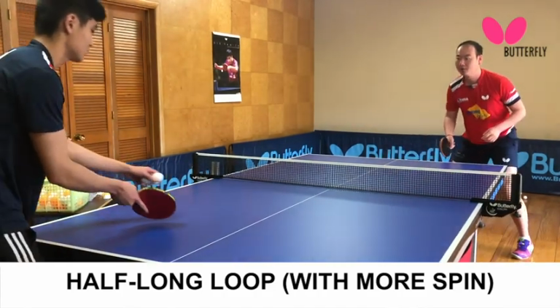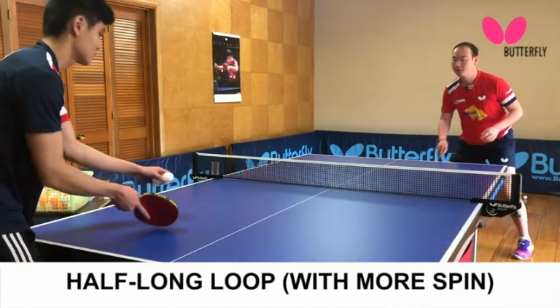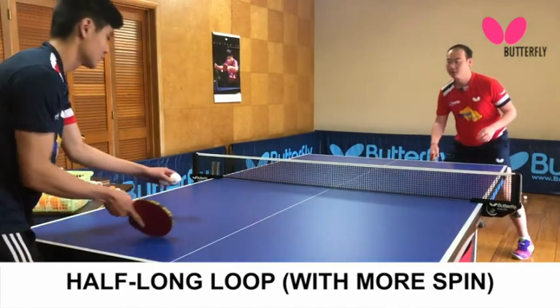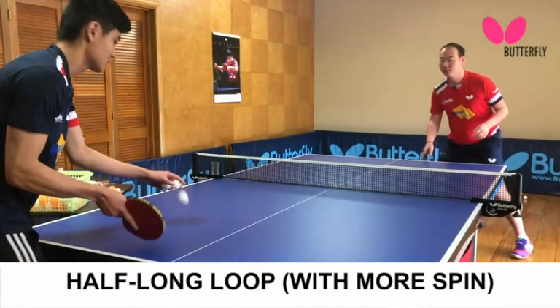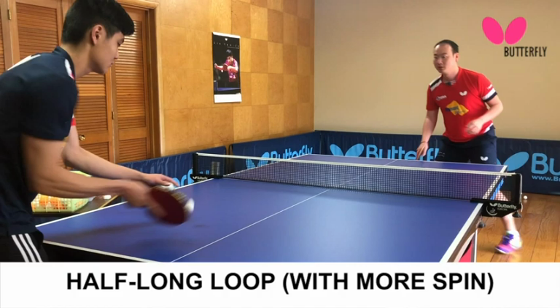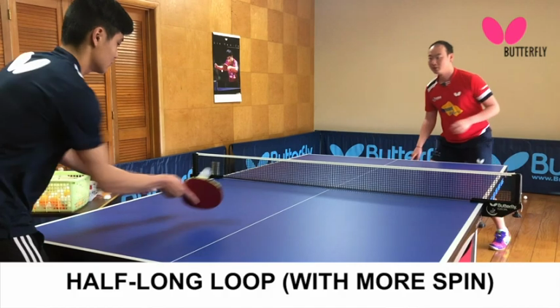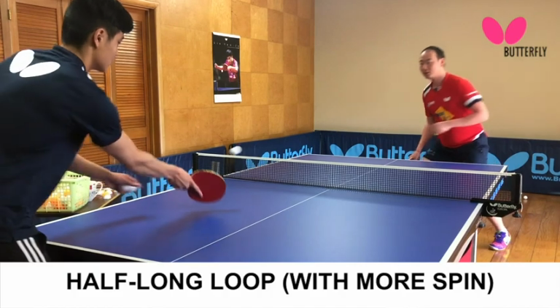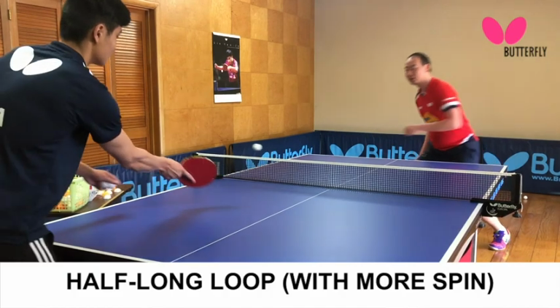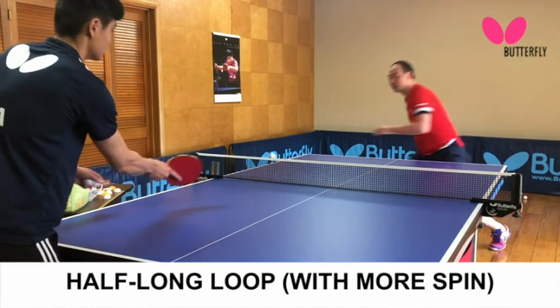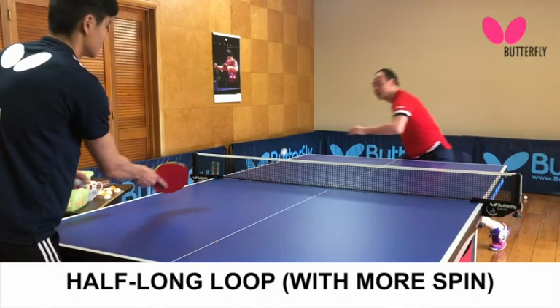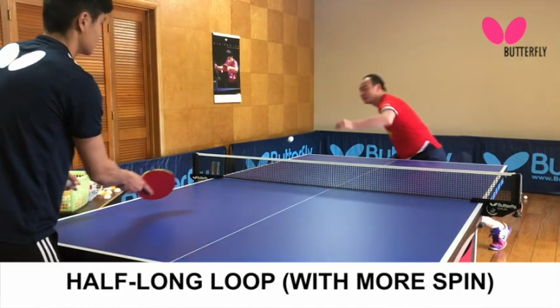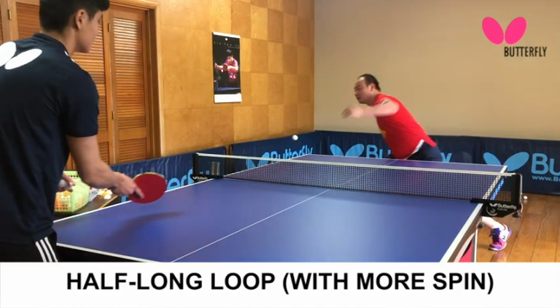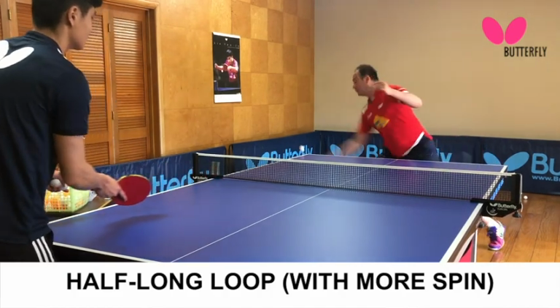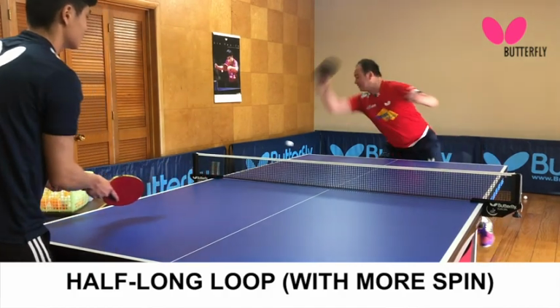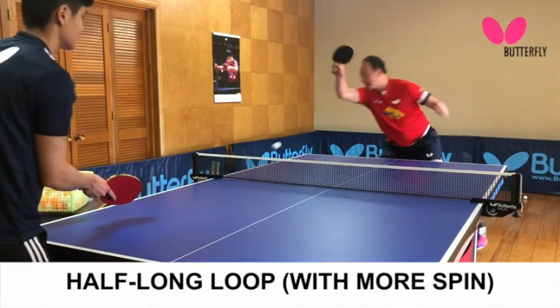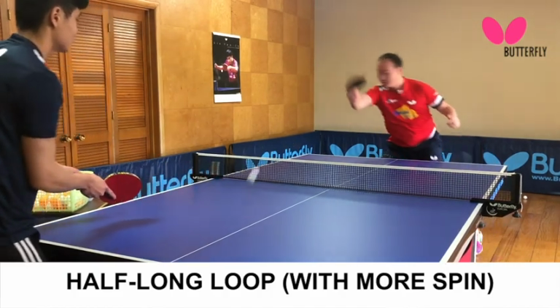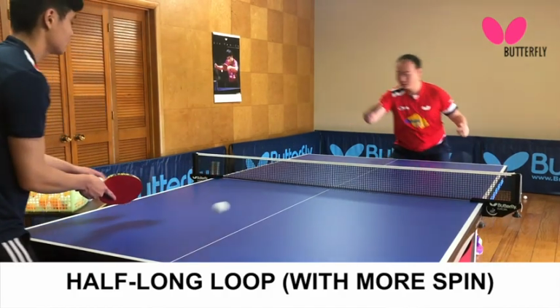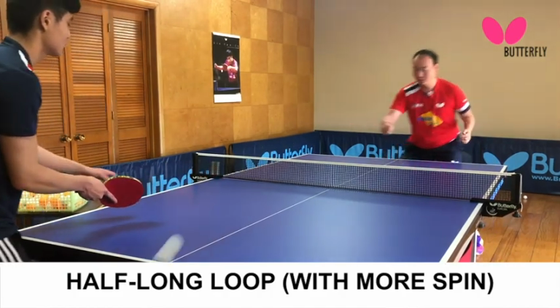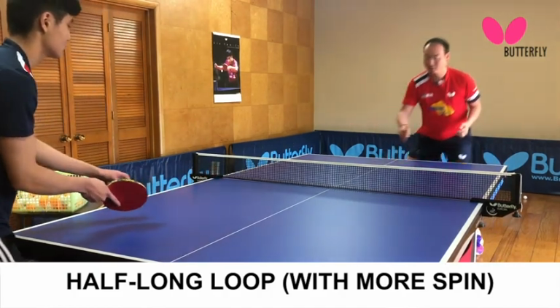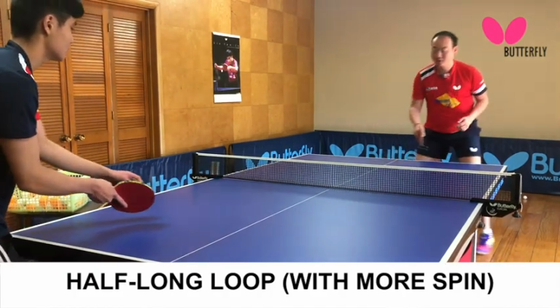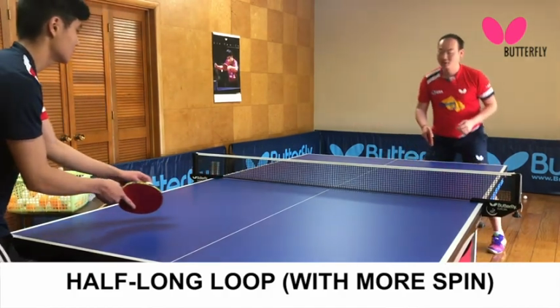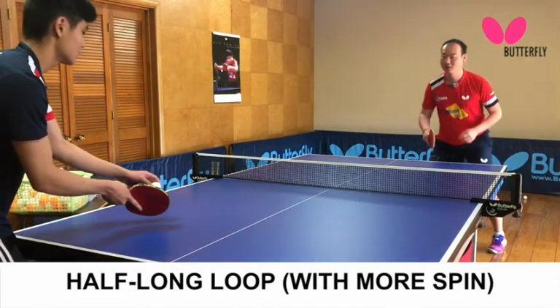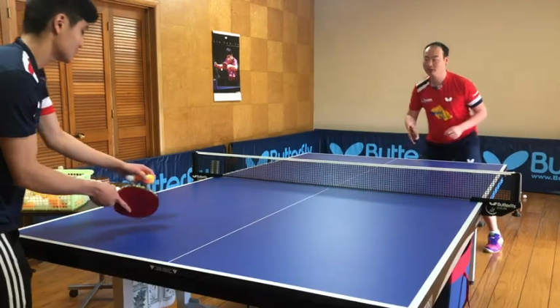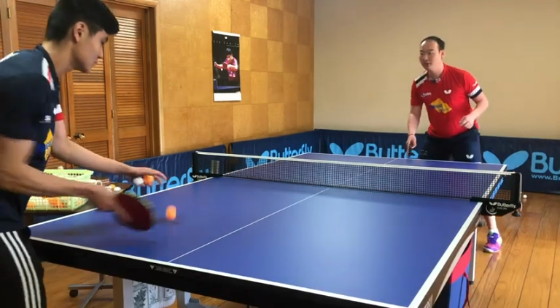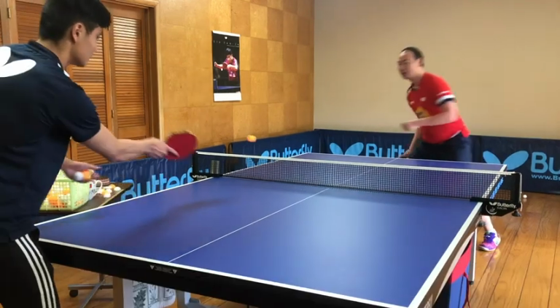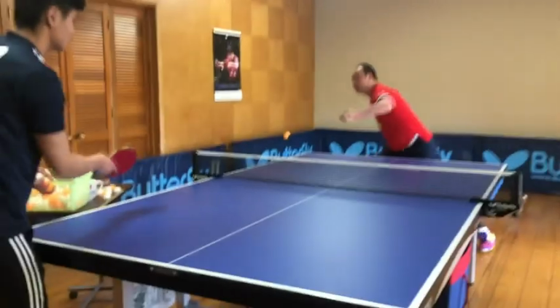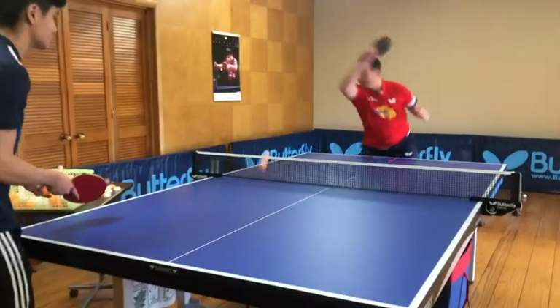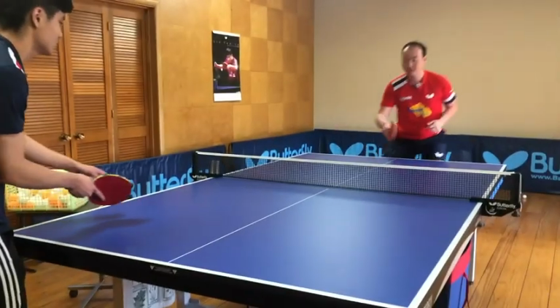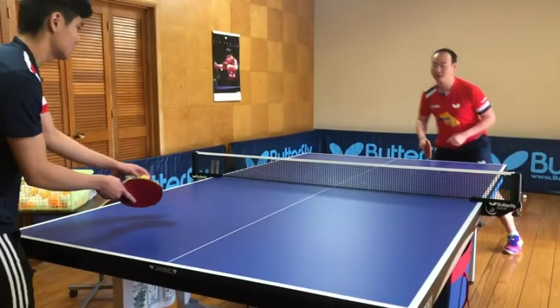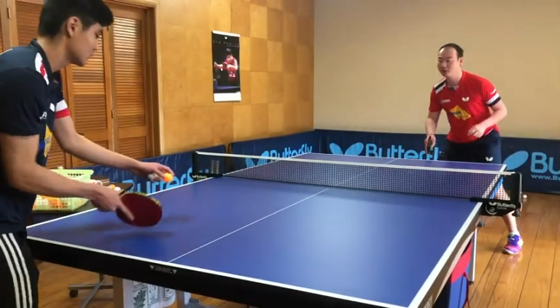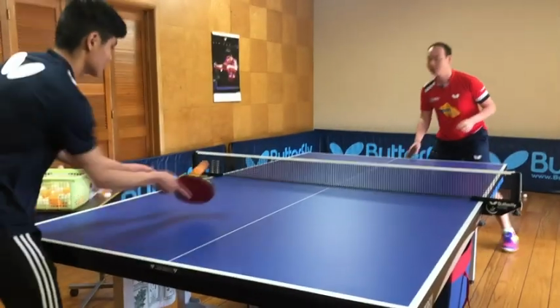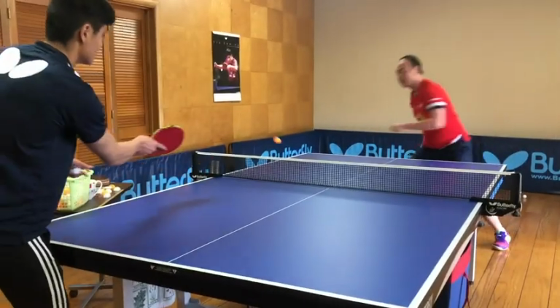You can contact the ball after the highest point. Close the face of your paddle to create a low and spin shot.